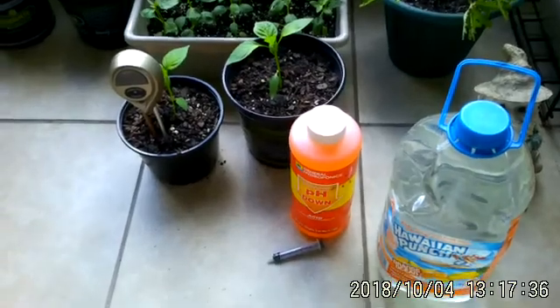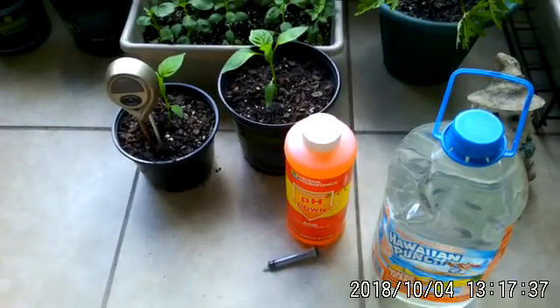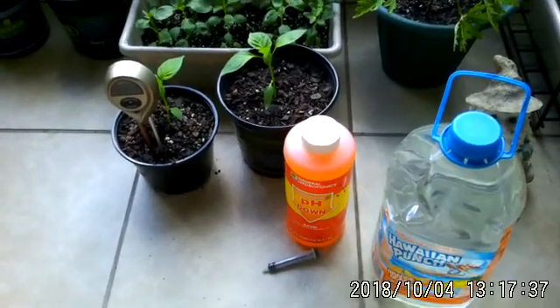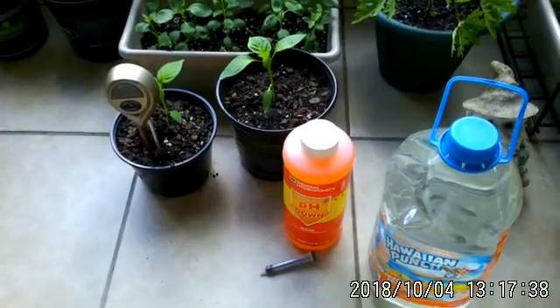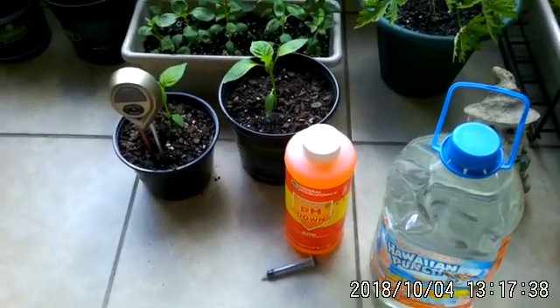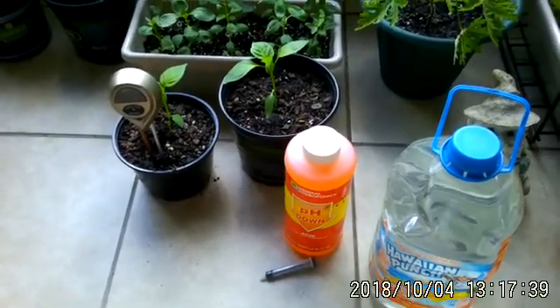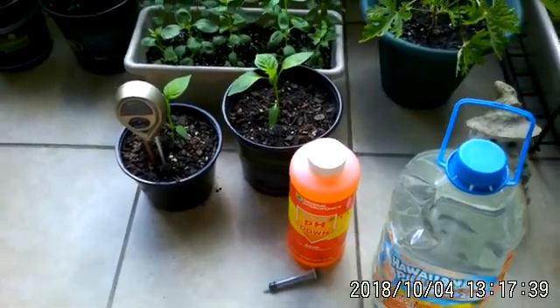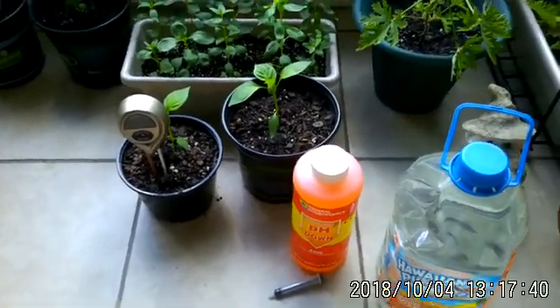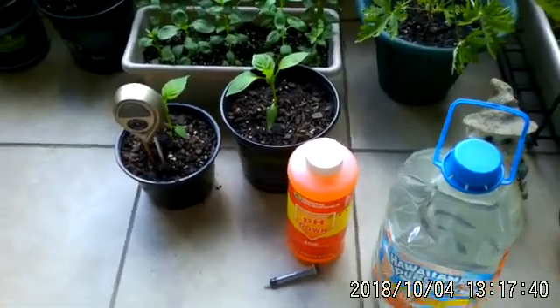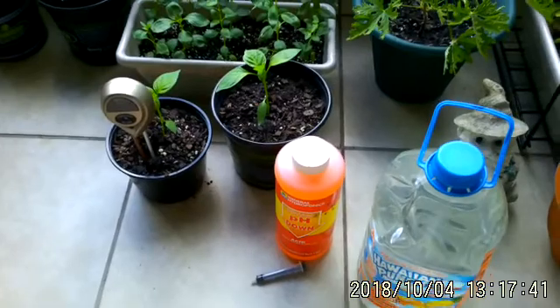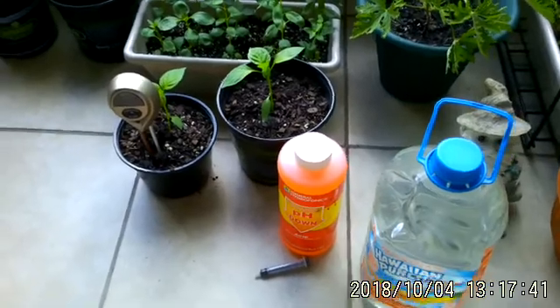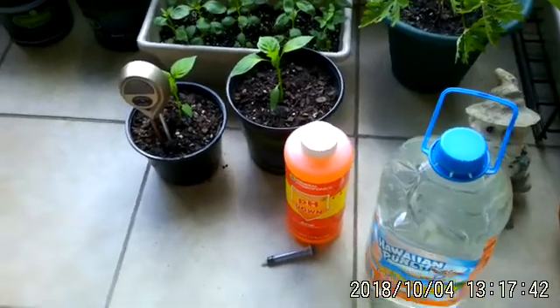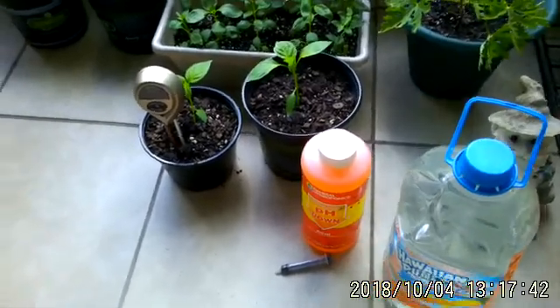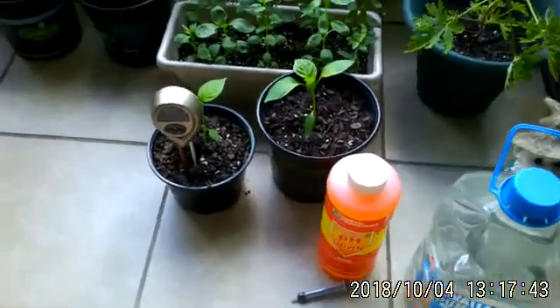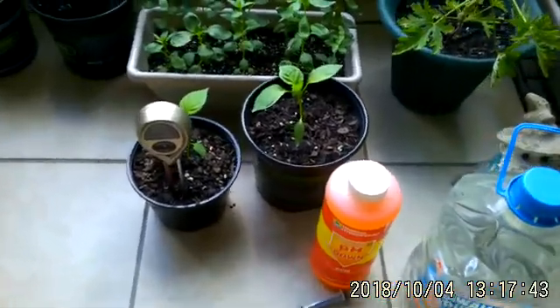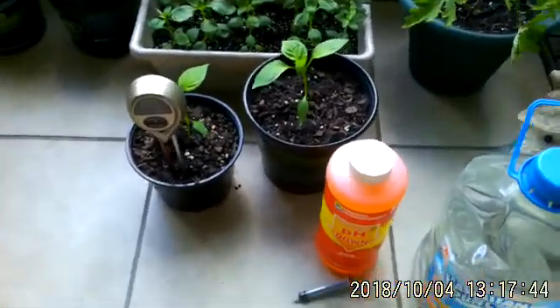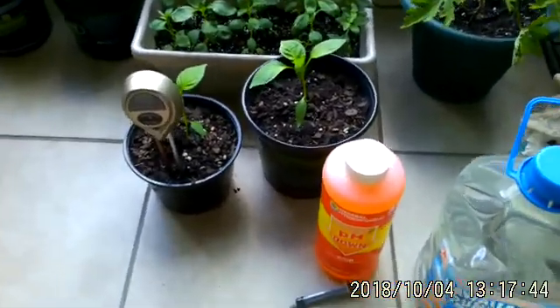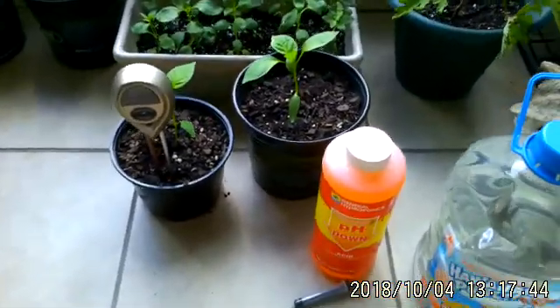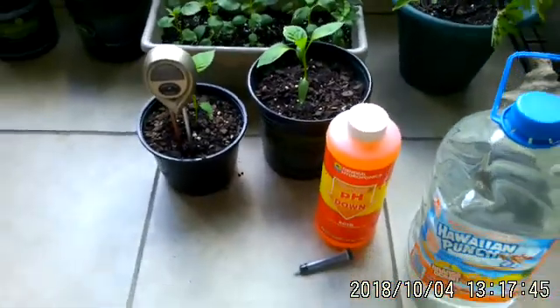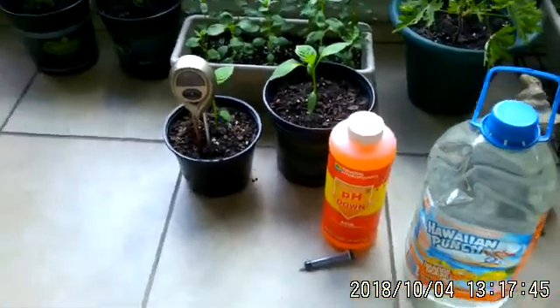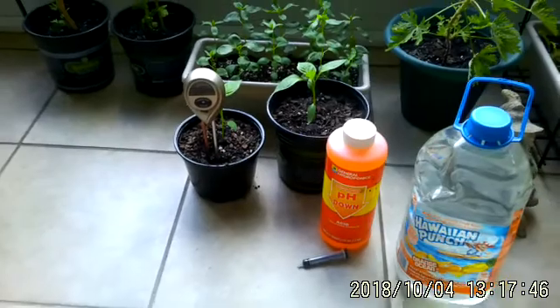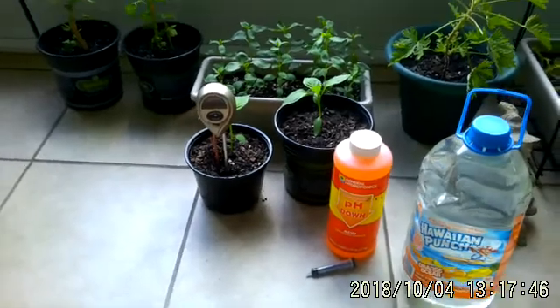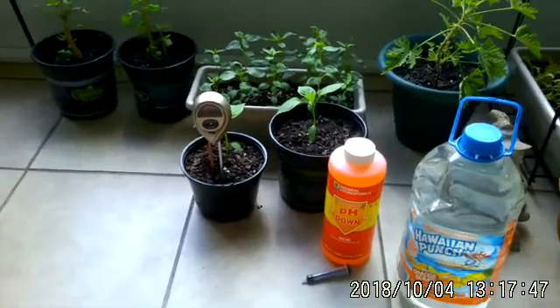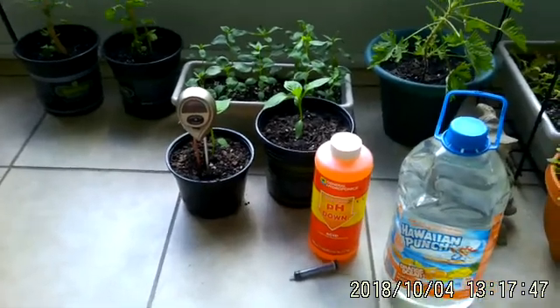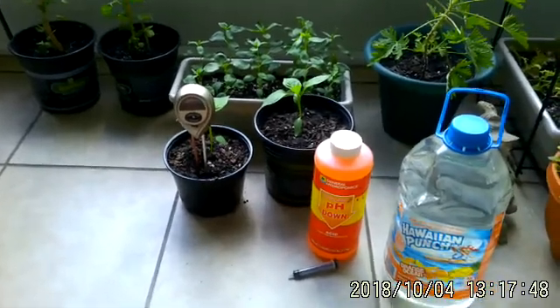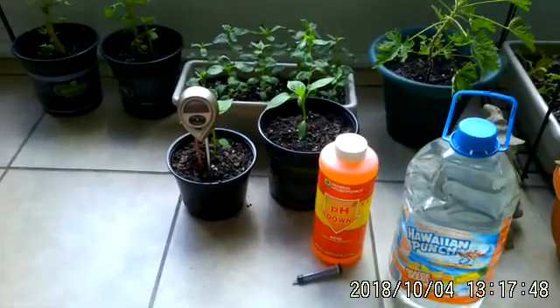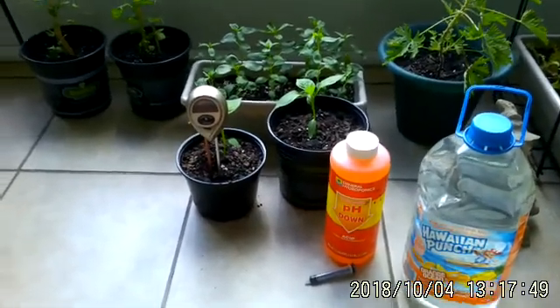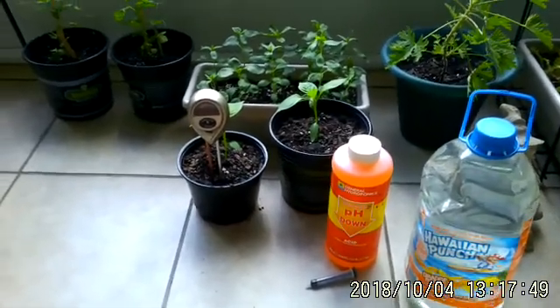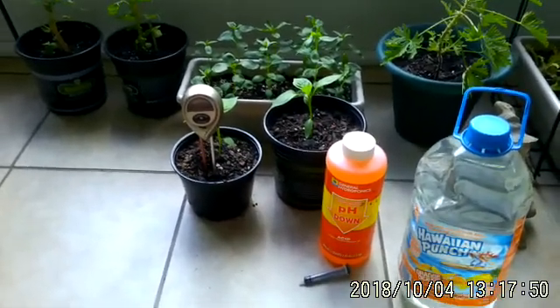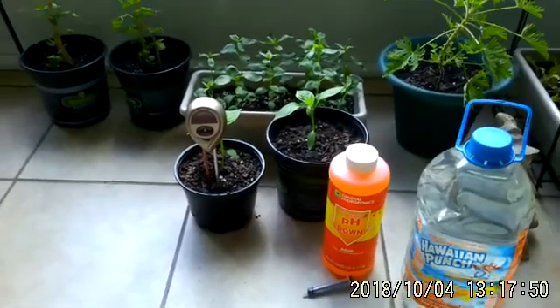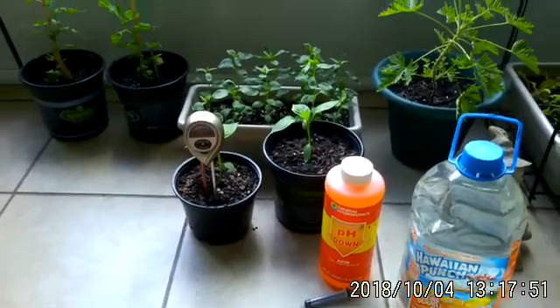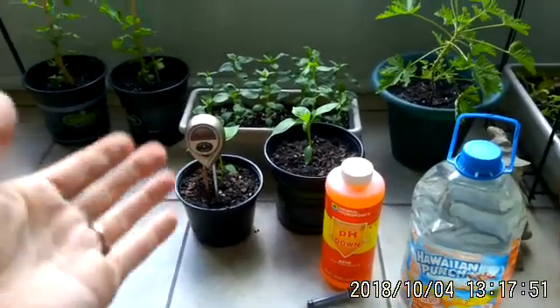Hey guys, Stacy here. We grow again, another video from me to you. I just want to talk about pH today — adjusting your pH, getting it to the right level, and what soil pH is.